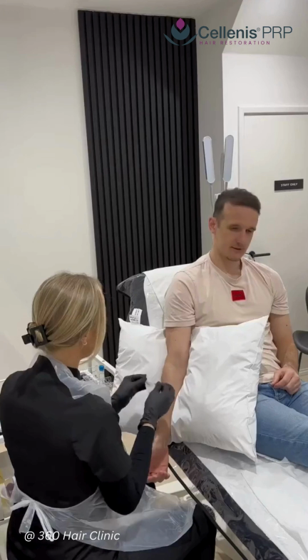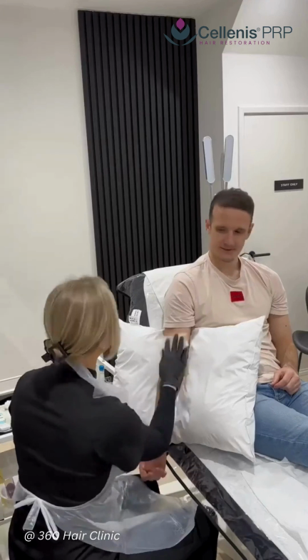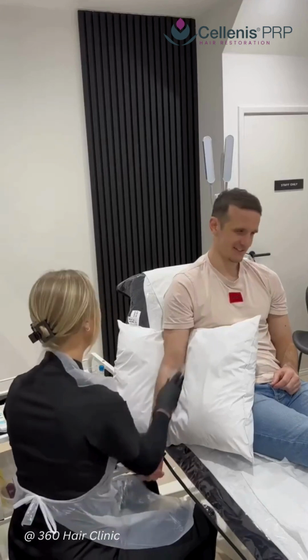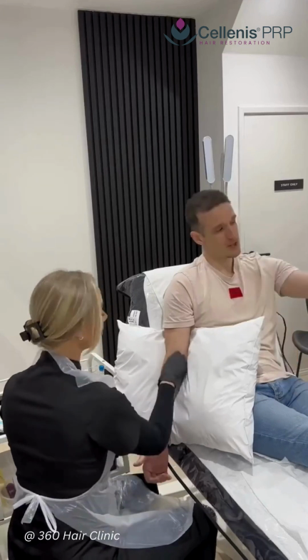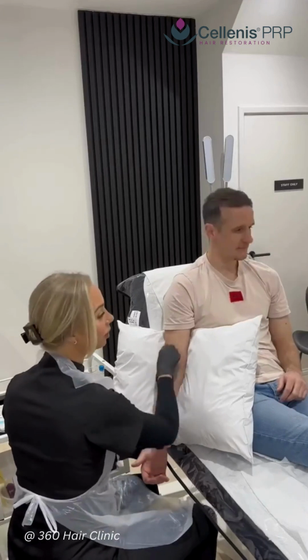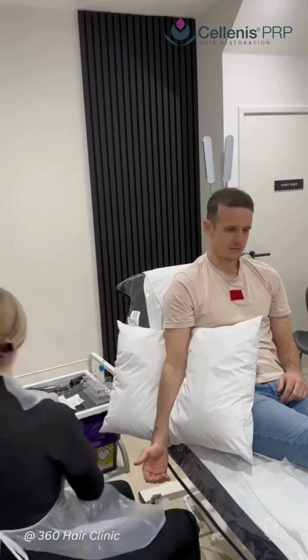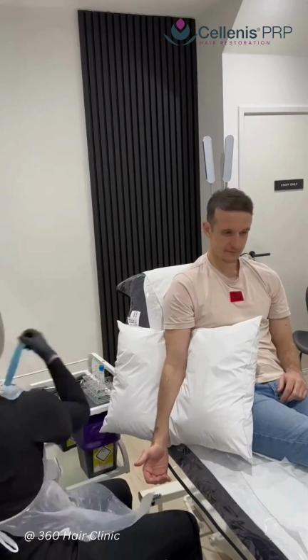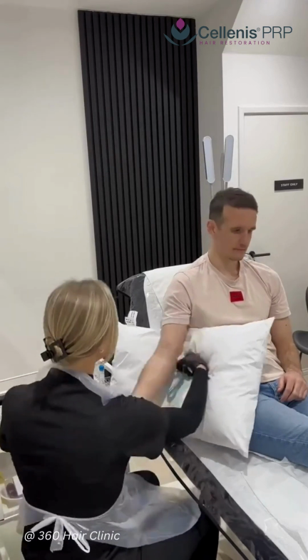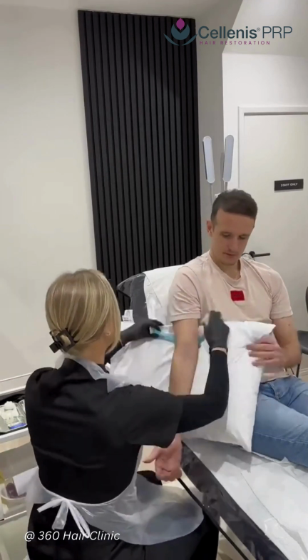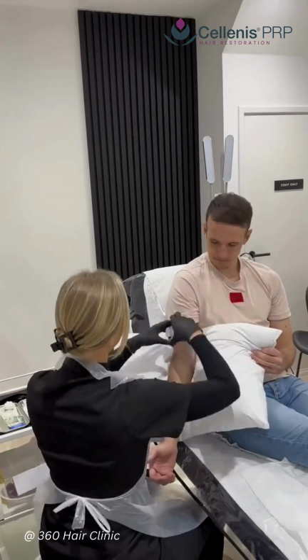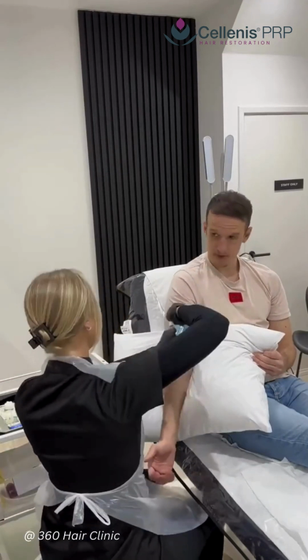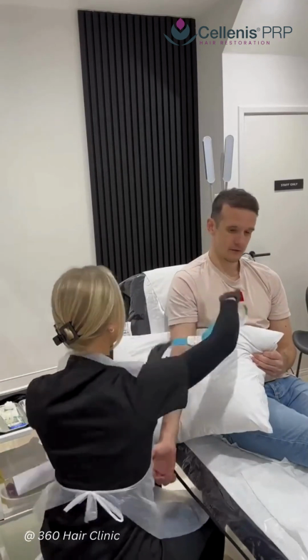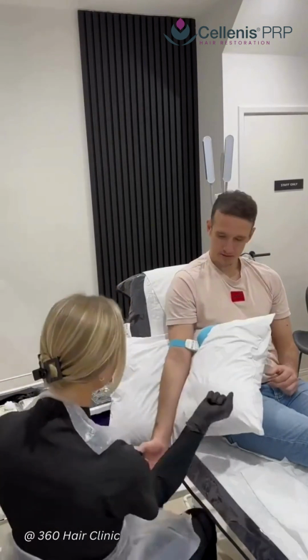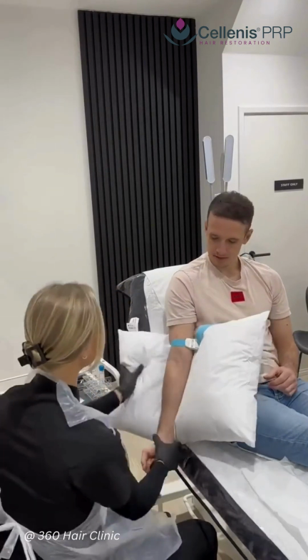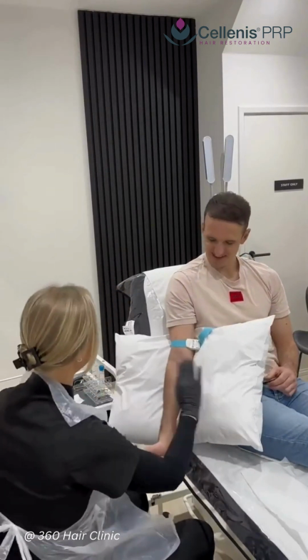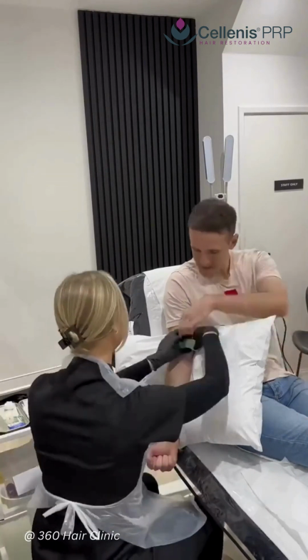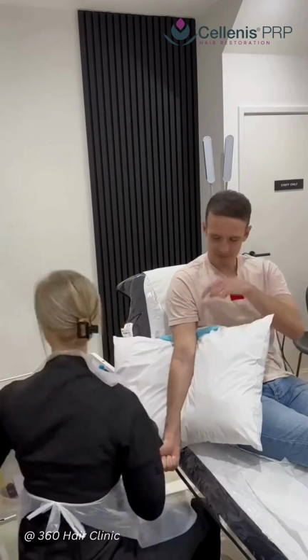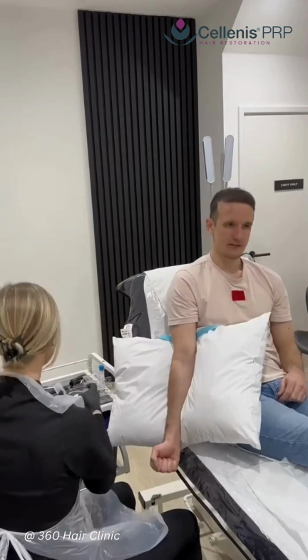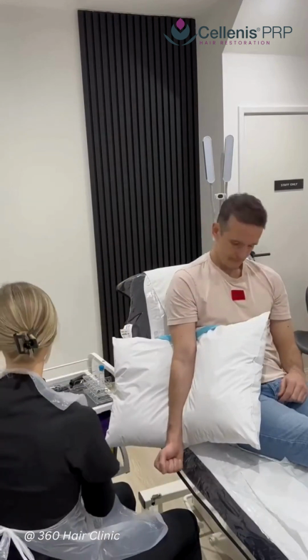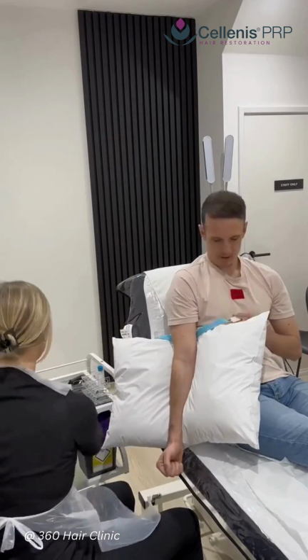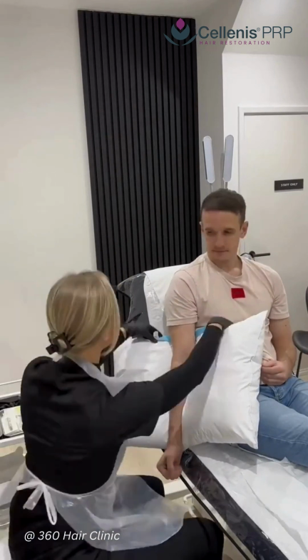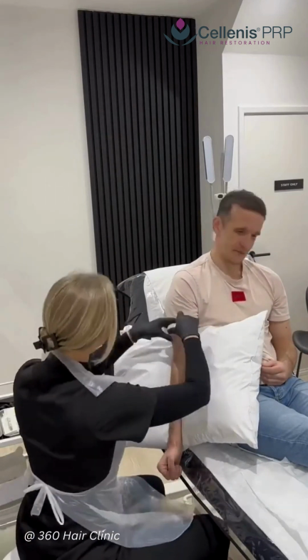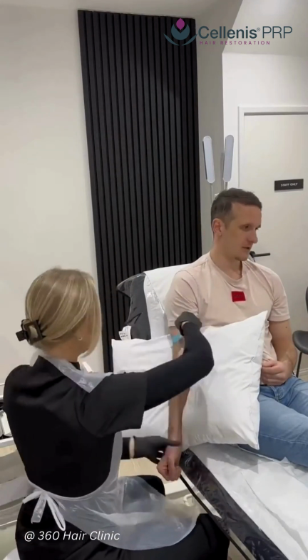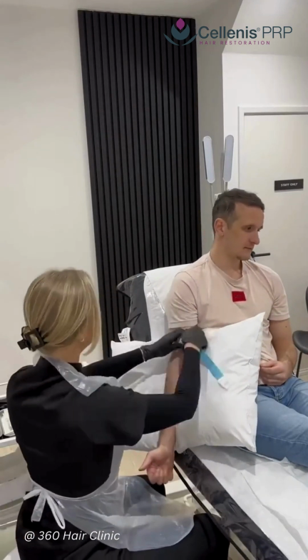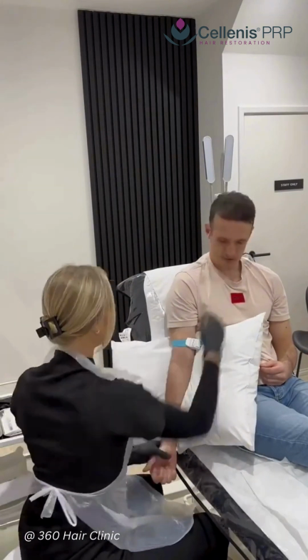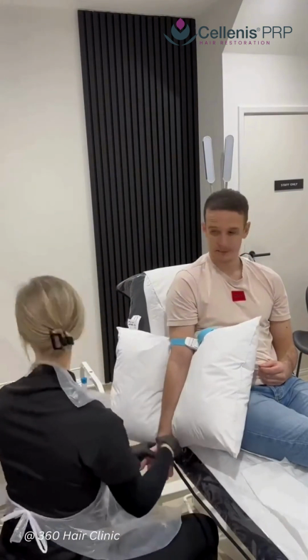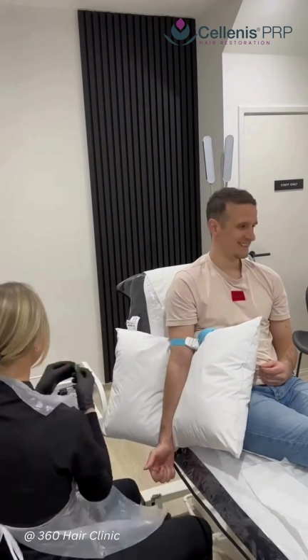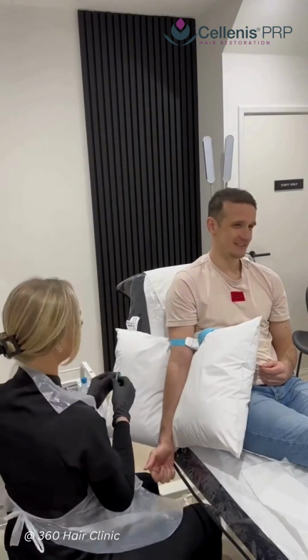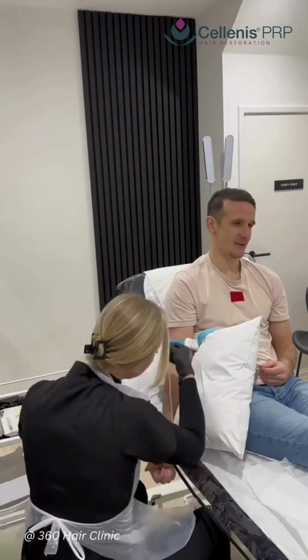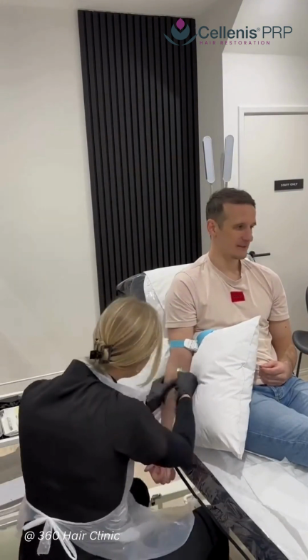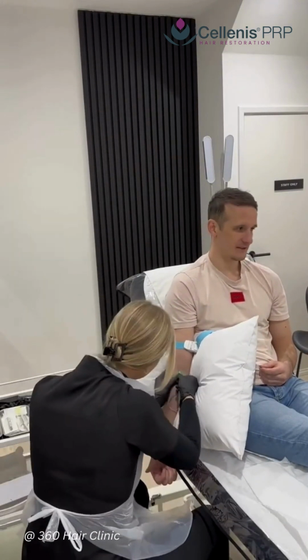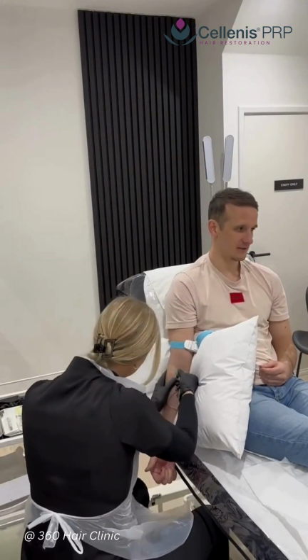Today we have Plute in for PRP therapy. He is post hair transplant and we are using PRP therapy as part of his ongoing treatment plan to prevent further hair loss and thinning.